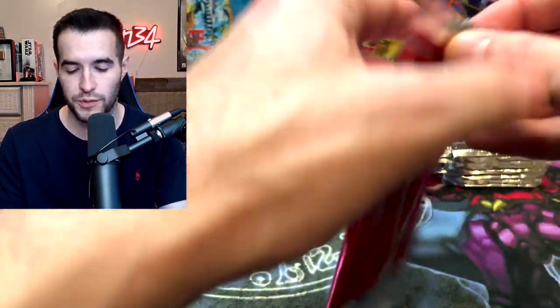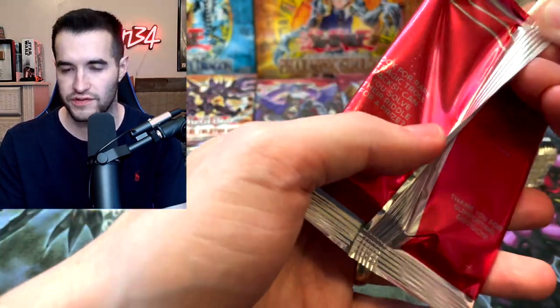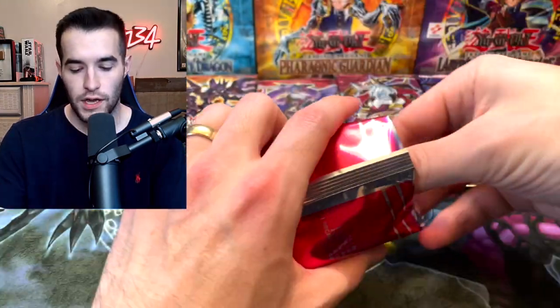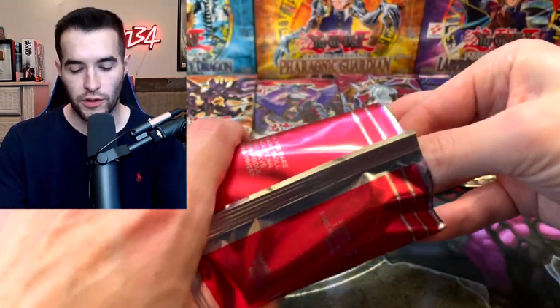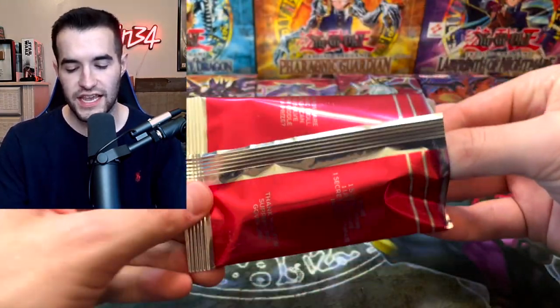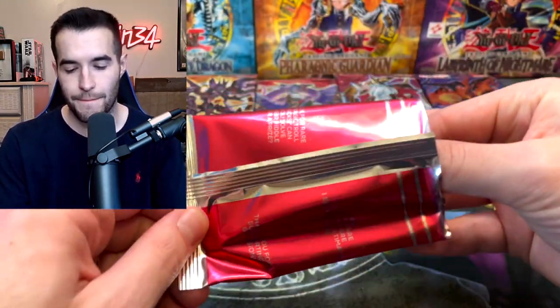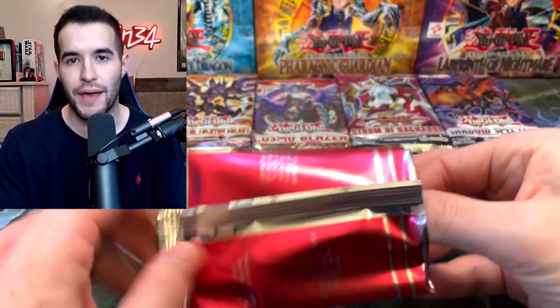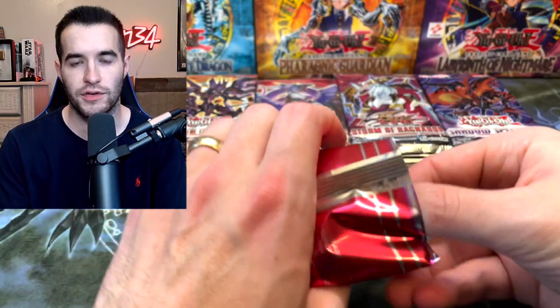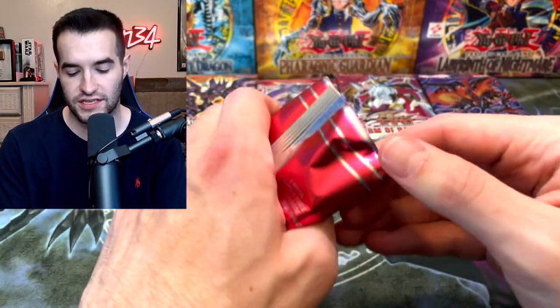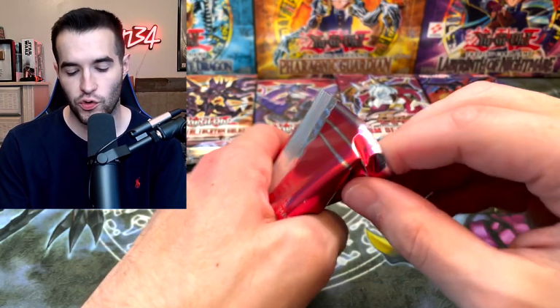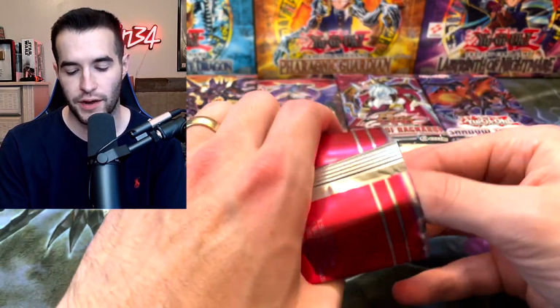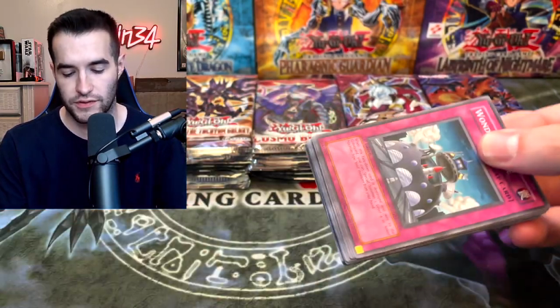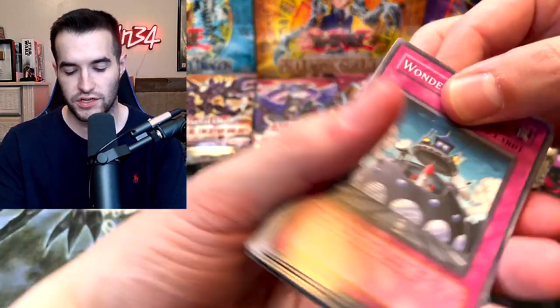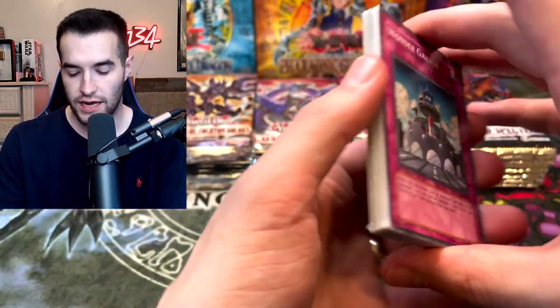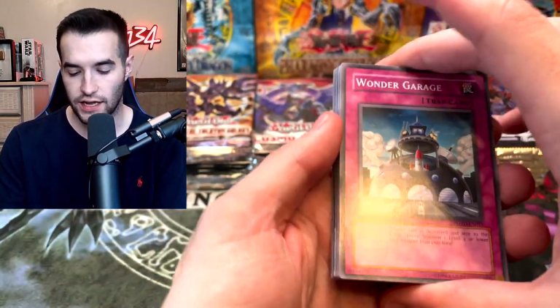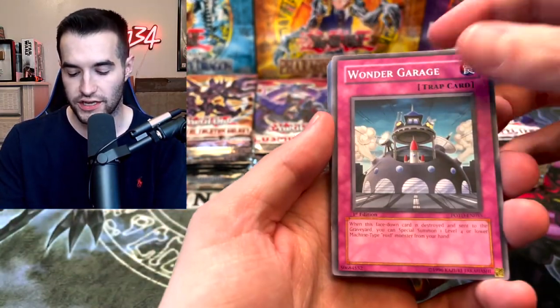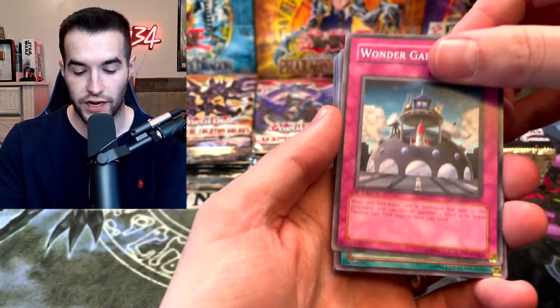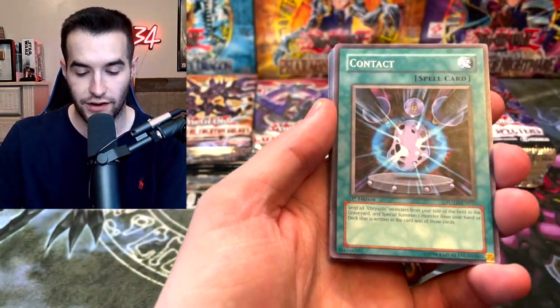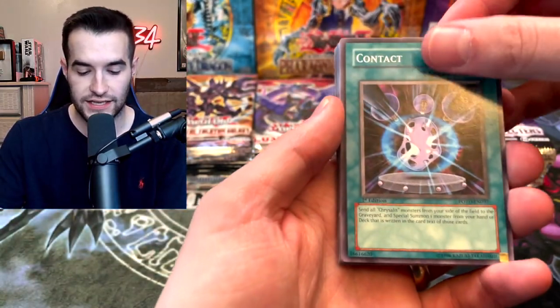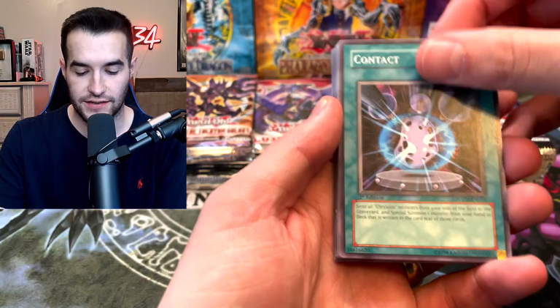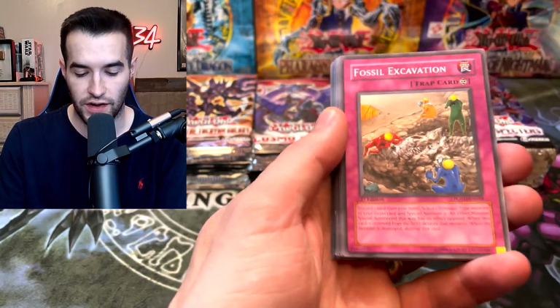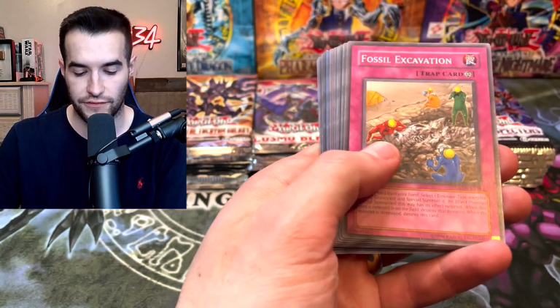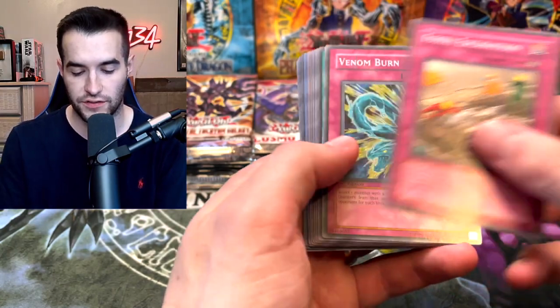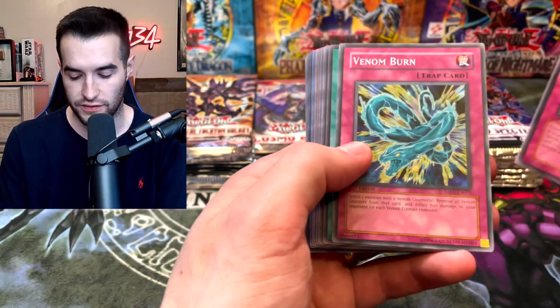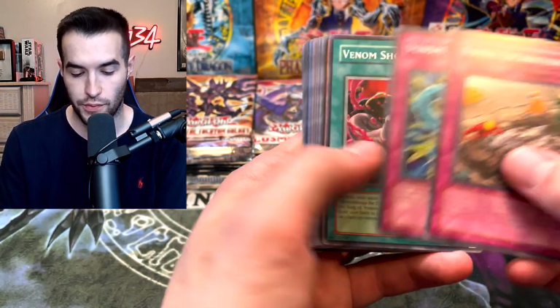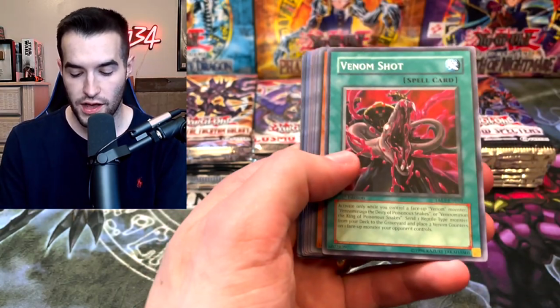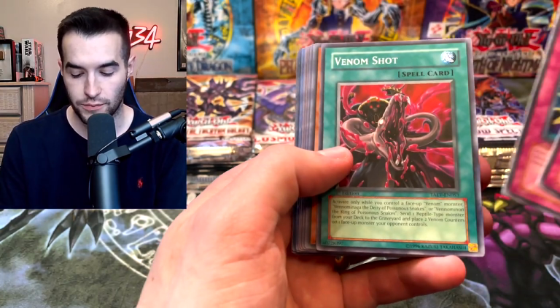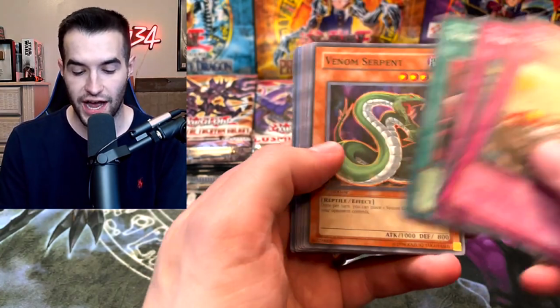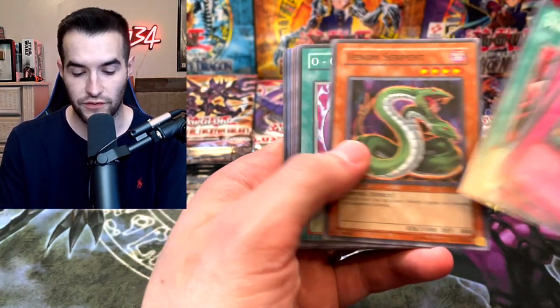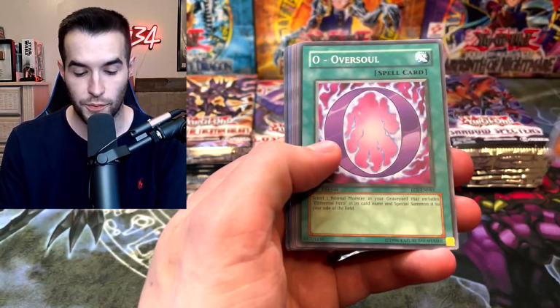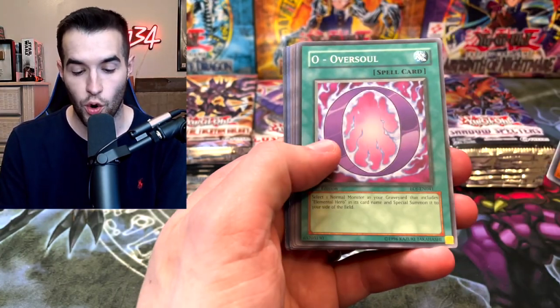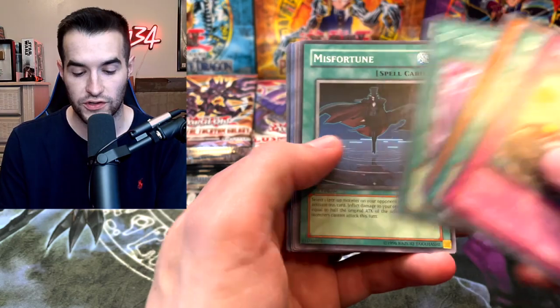We should probably cut this thing open. Here we go, let's see. It's like a Mega Pack almost that is created by him. It's like literally a starter deck in here. Contact, we've got the Fossilex, Venom Burn, Venom Shot, we've got the Venom Serpent, O Oversoul.